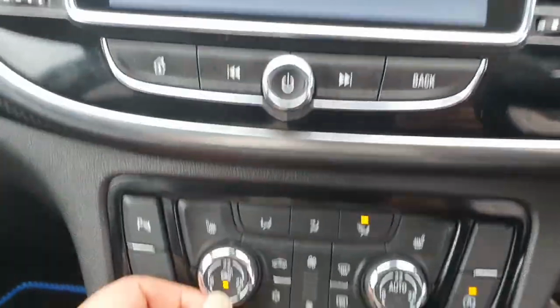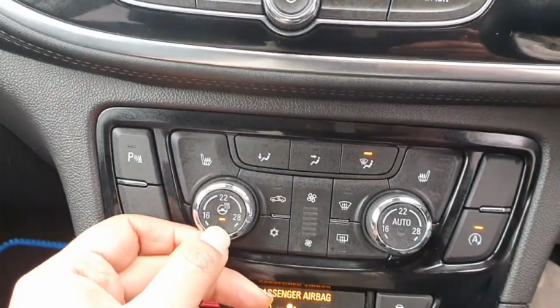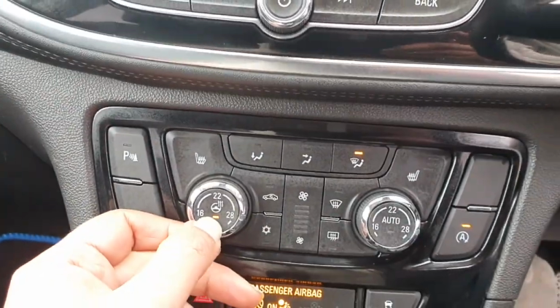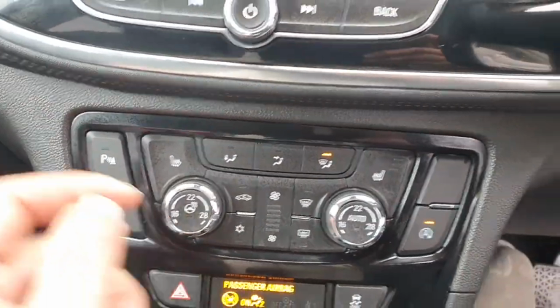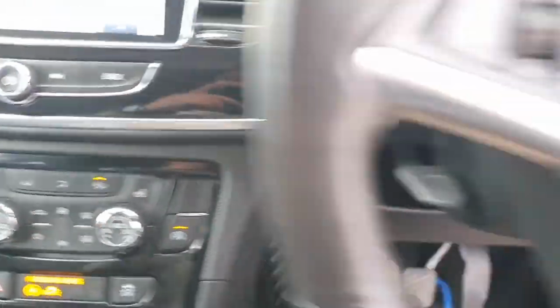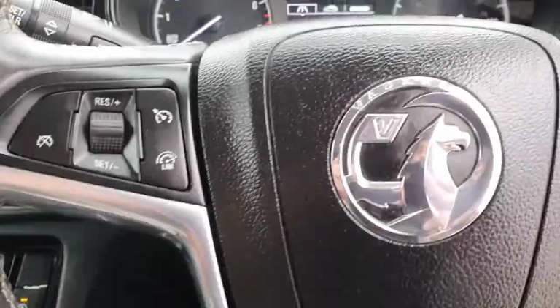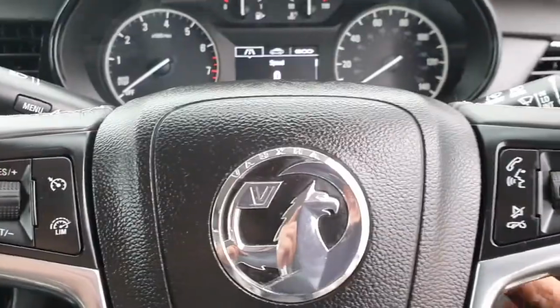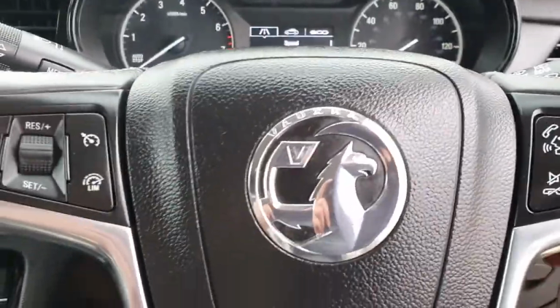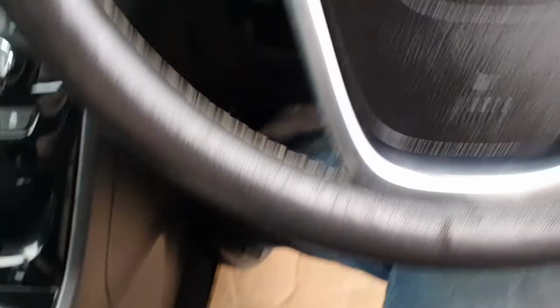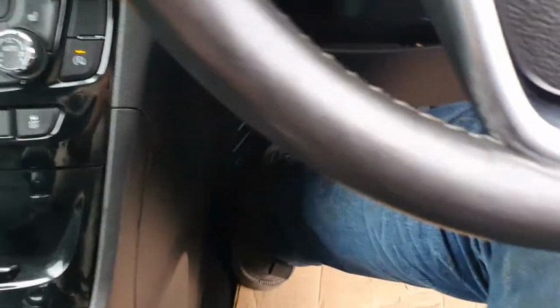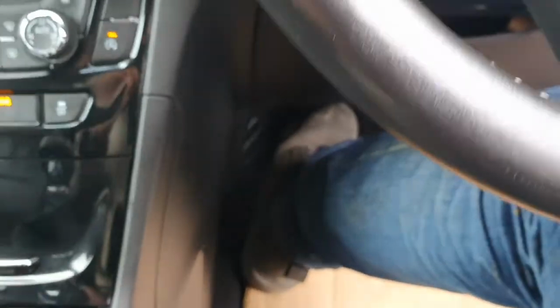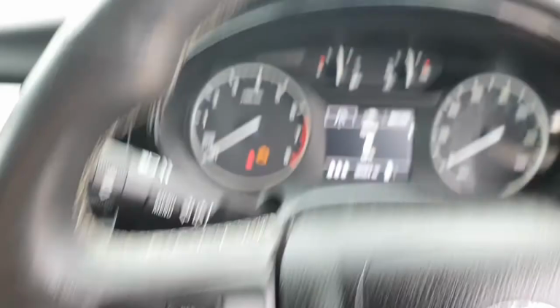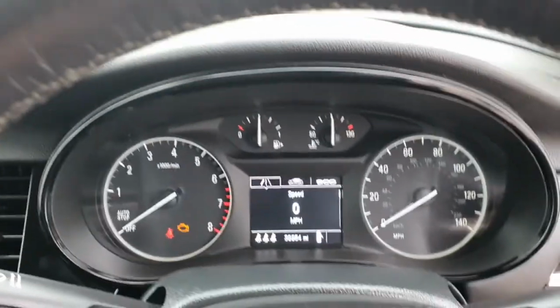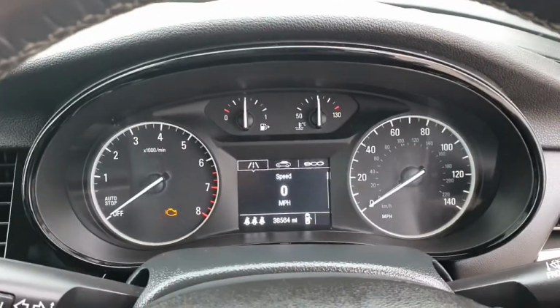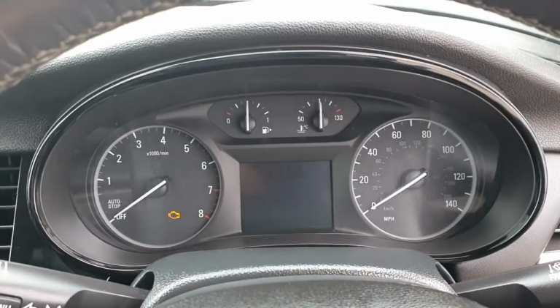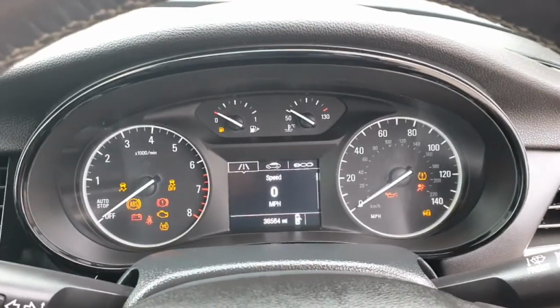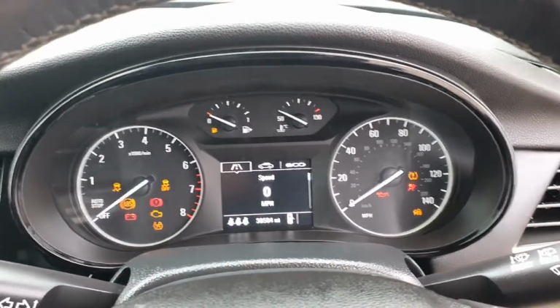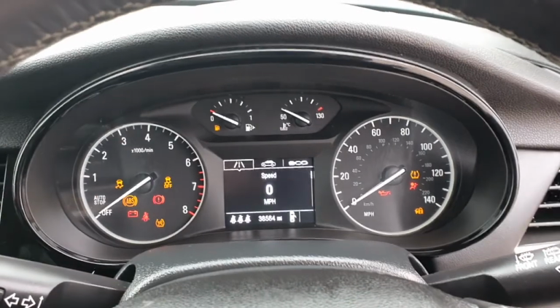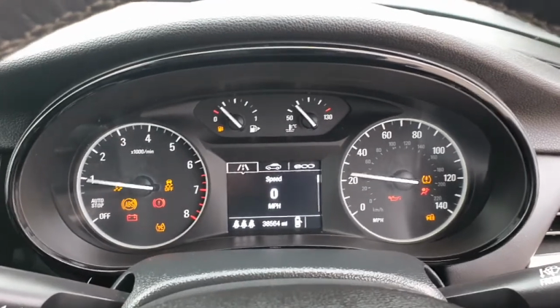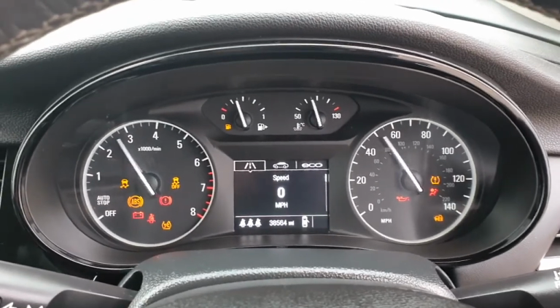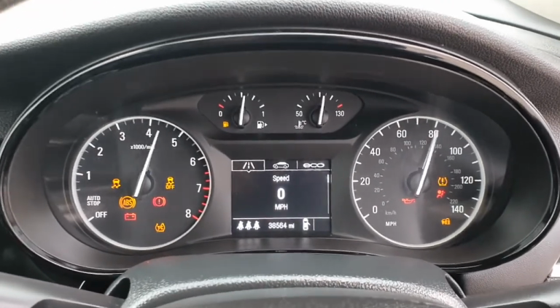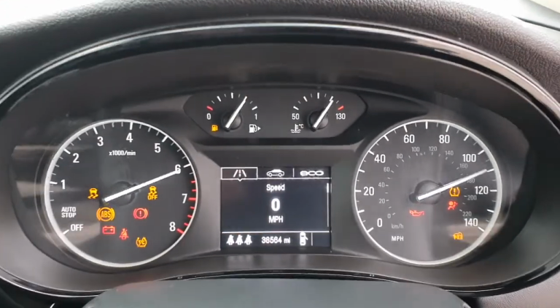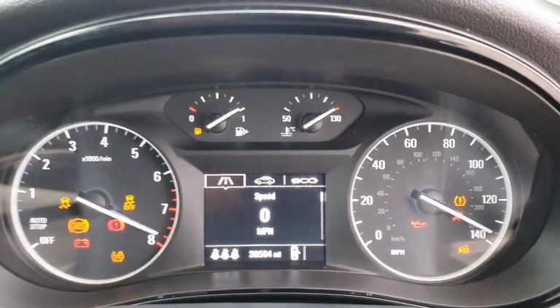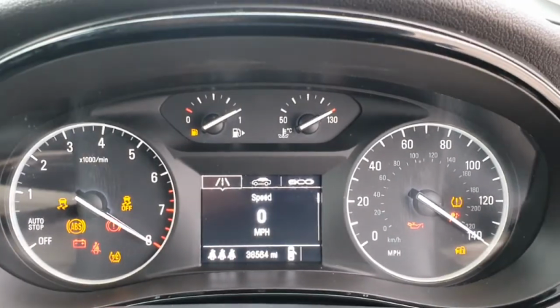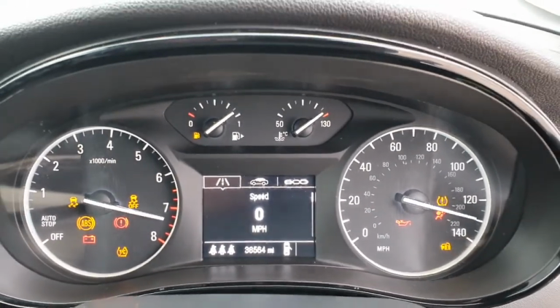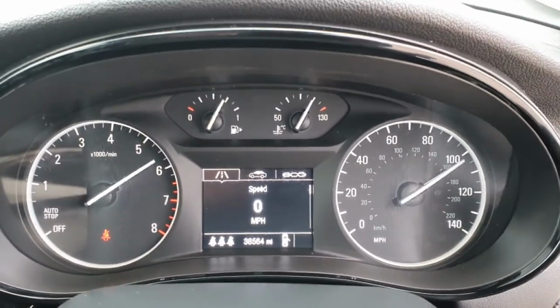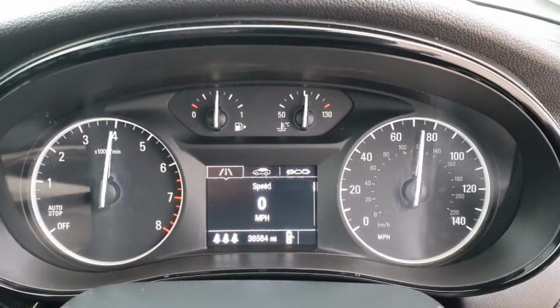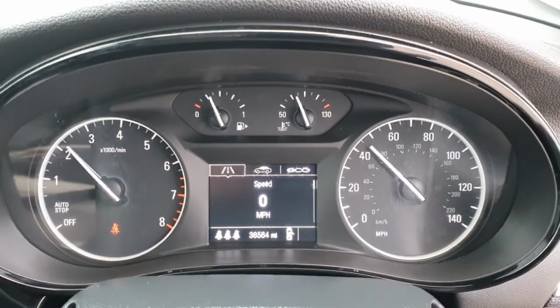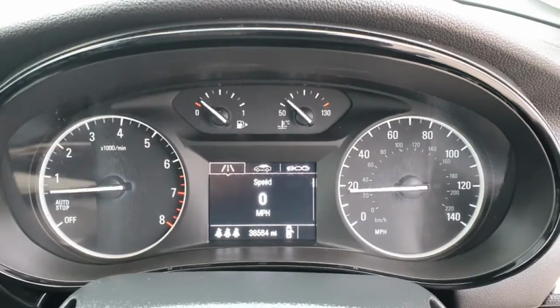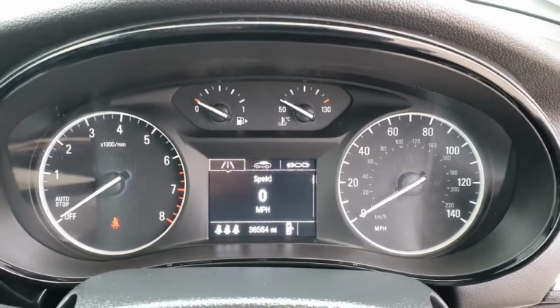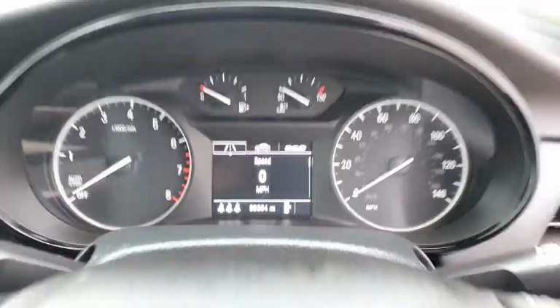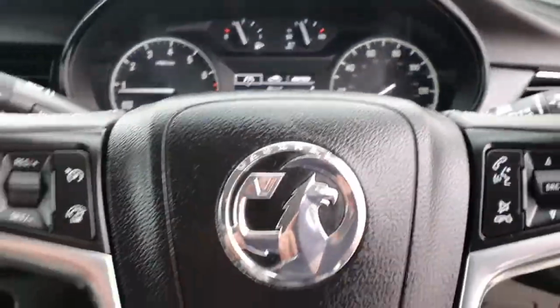Heated steering as well. Heated seats - it's got a winter package. Foot on the clutch - starts straight away. All the lights do their check. So all the checks have been cleared. Car's good to go.